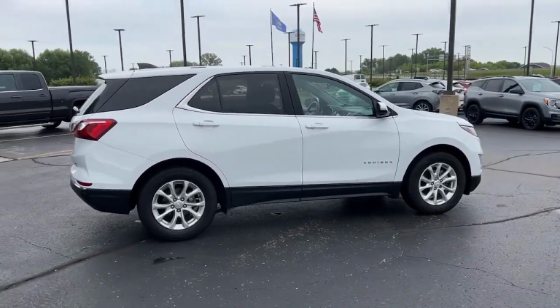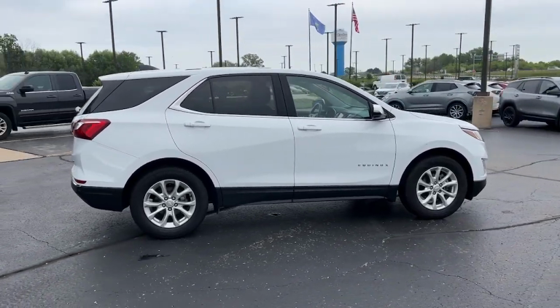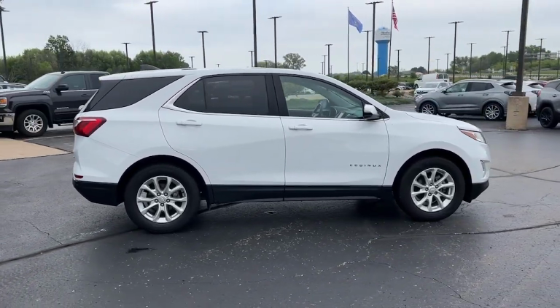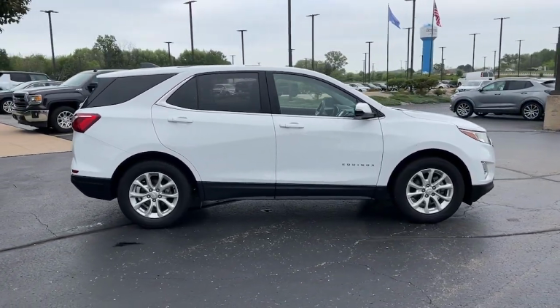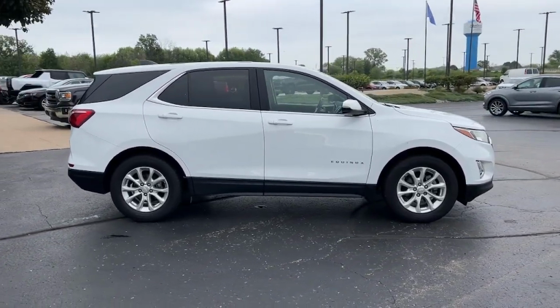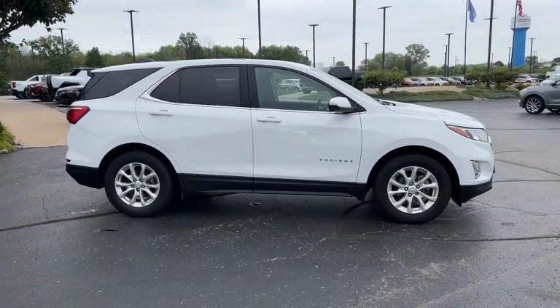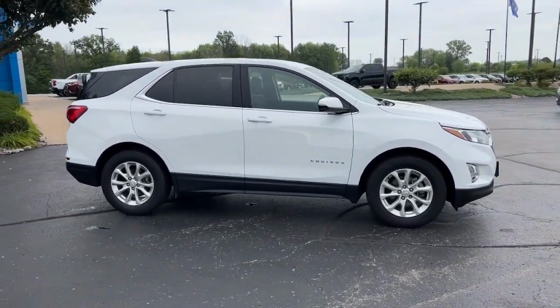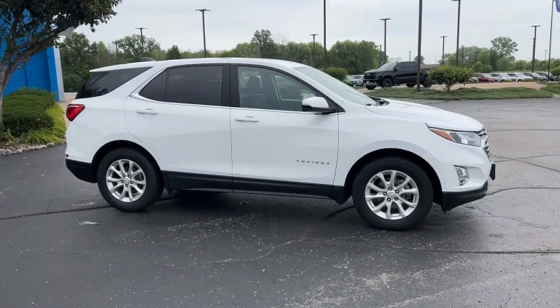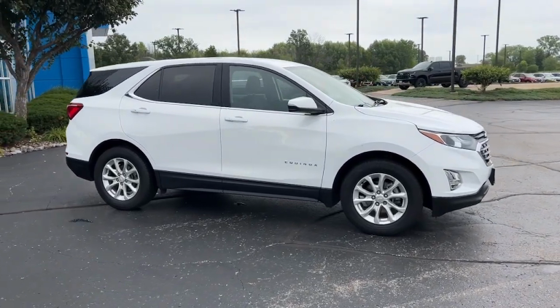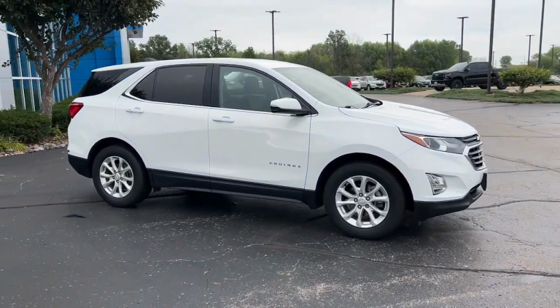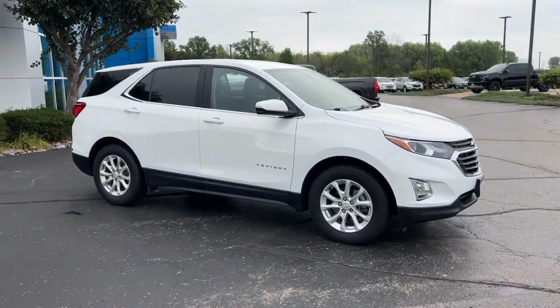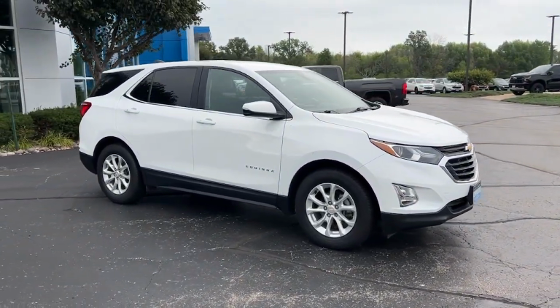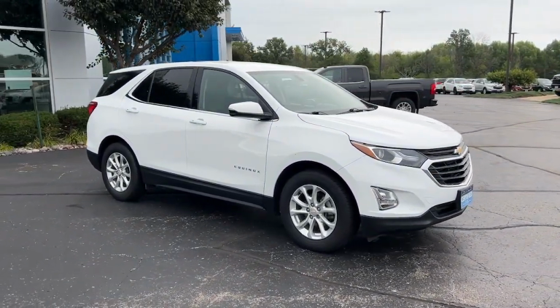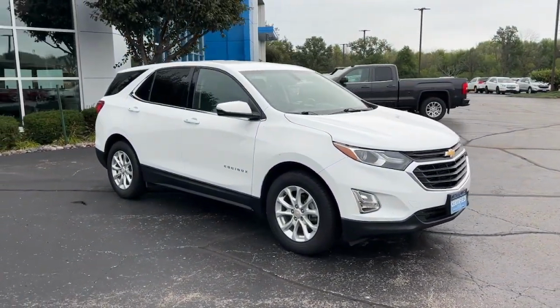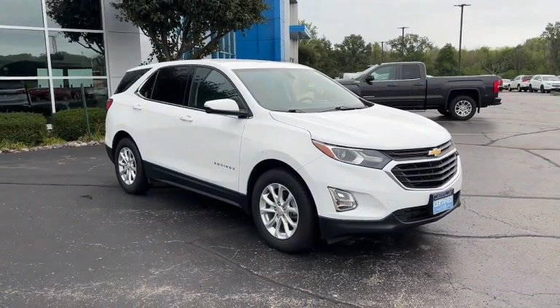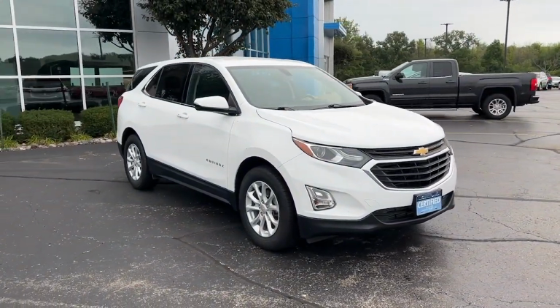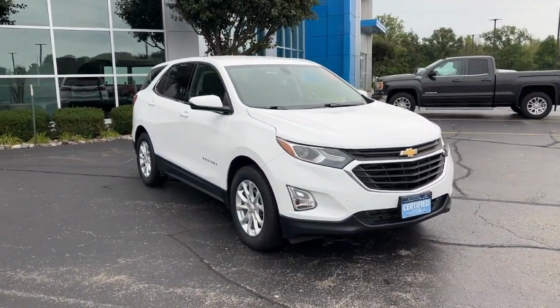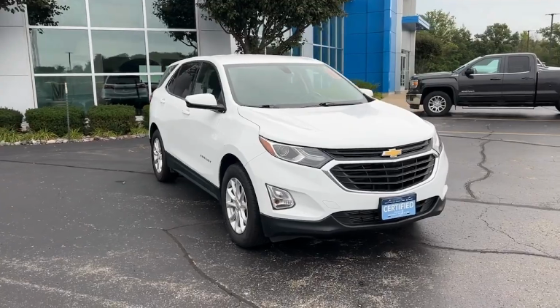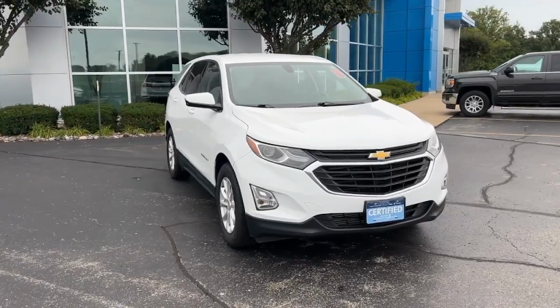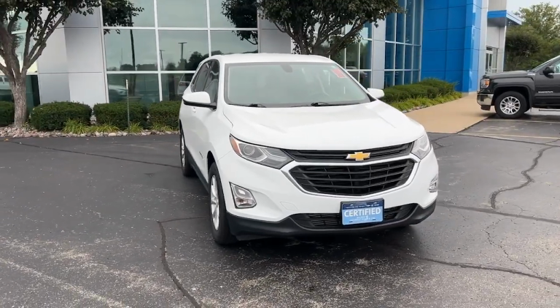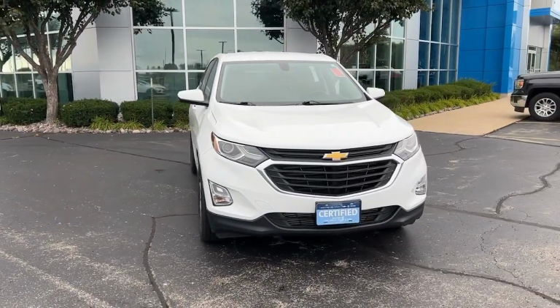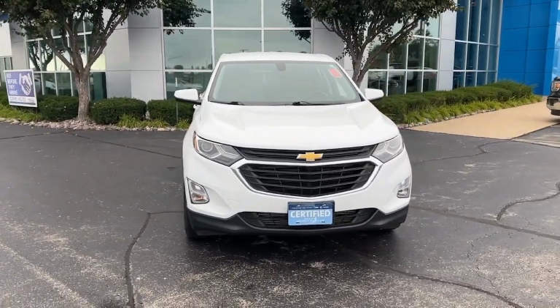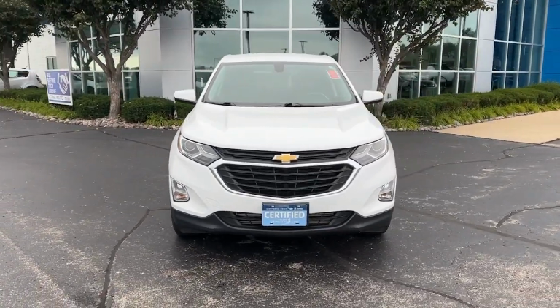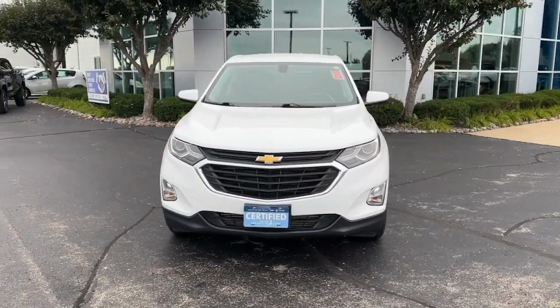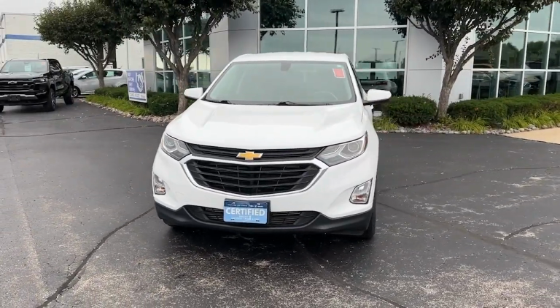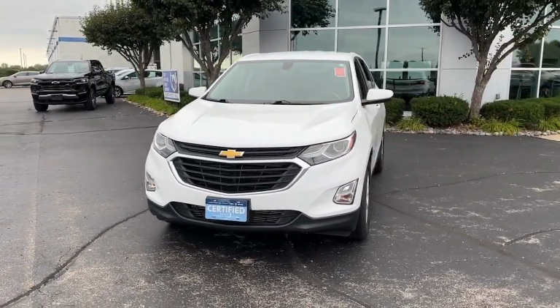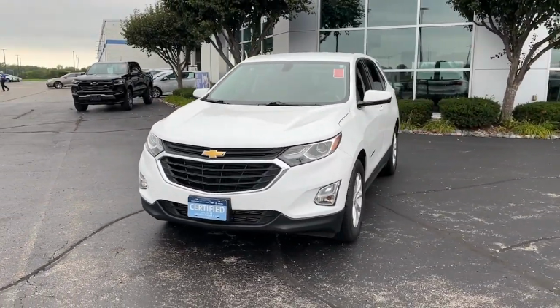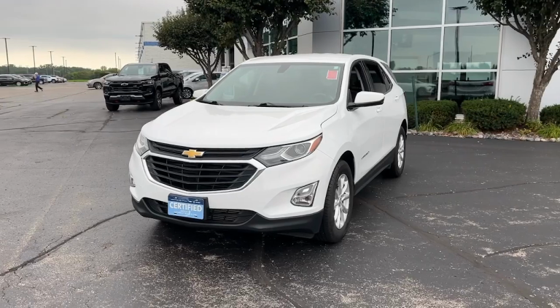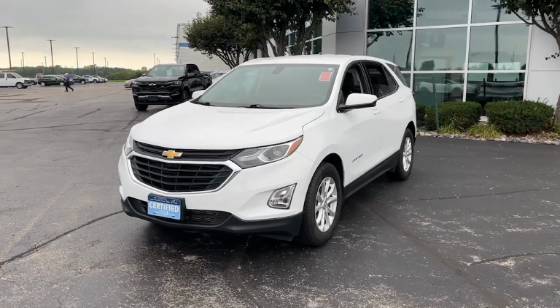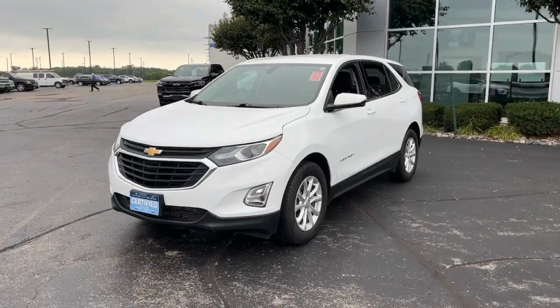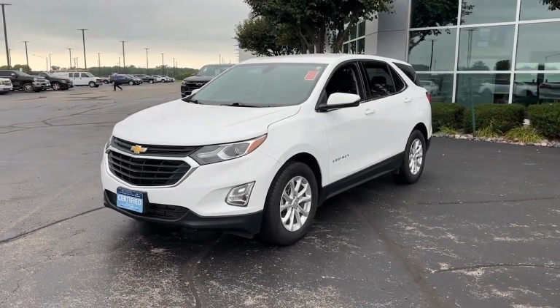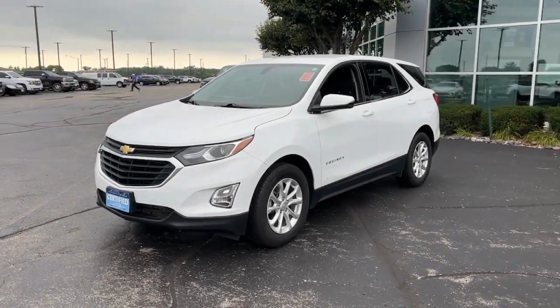These are just some of the great options this vehicle comes with: keyless entry, satellite radio, heated mirrors, keyless start, backup camera, alarm, Wi-Fi hotspot, aluminum wheels, Bluetooth connection, and power driver's seat.